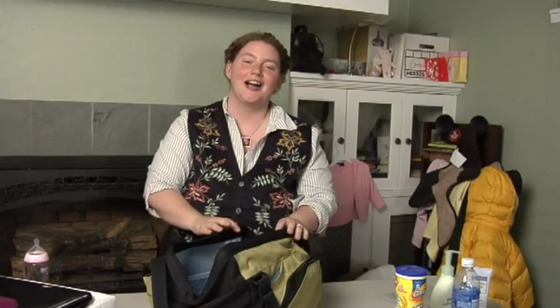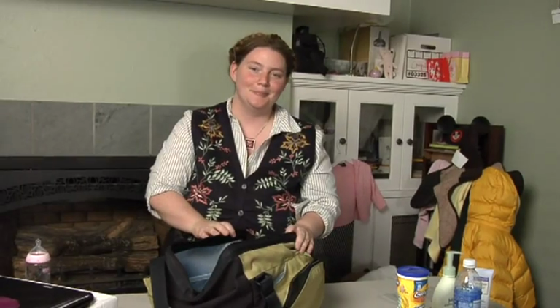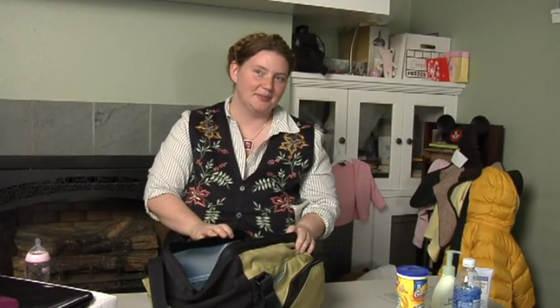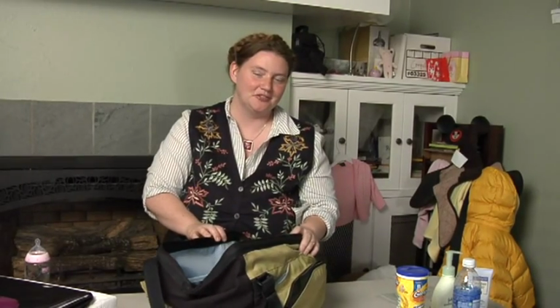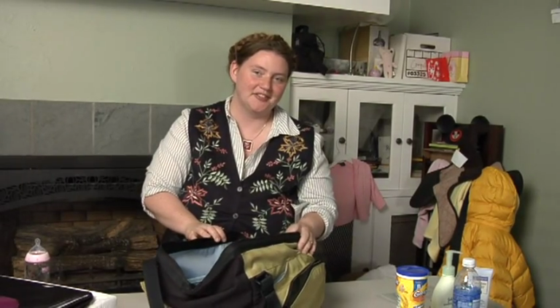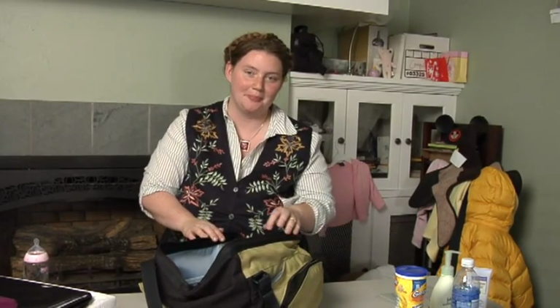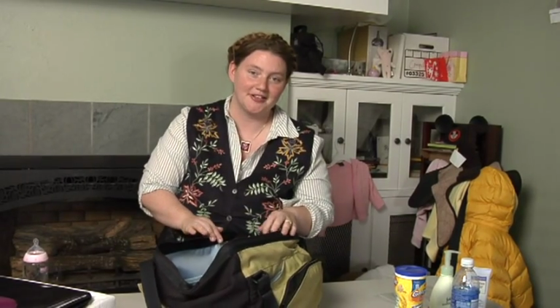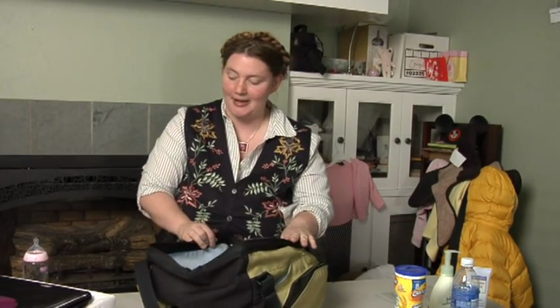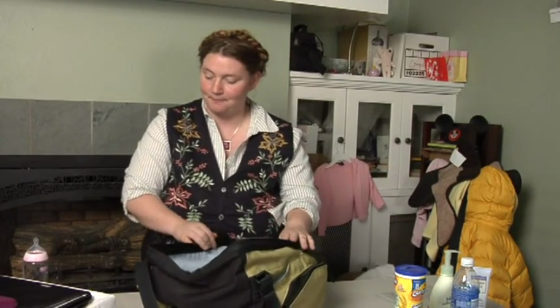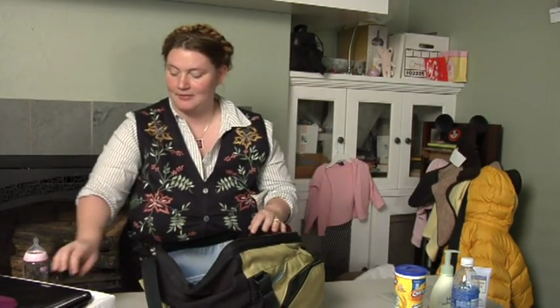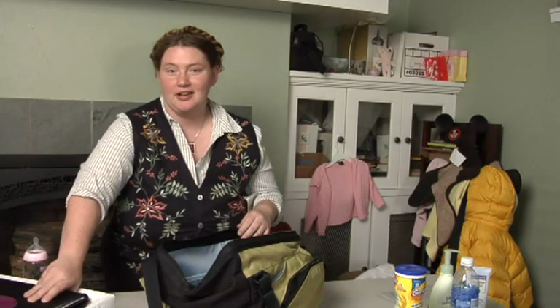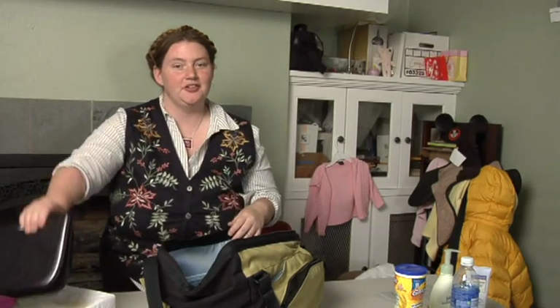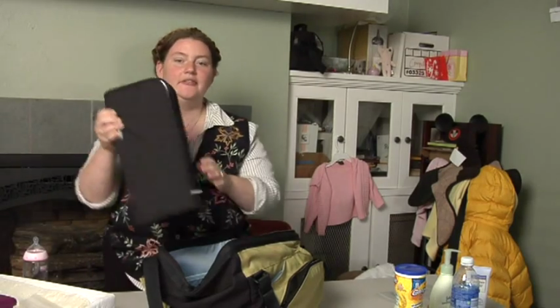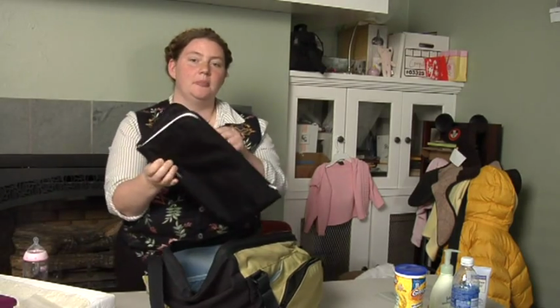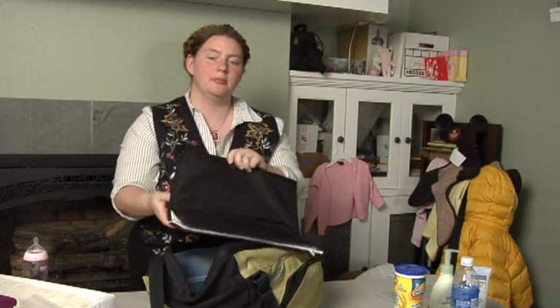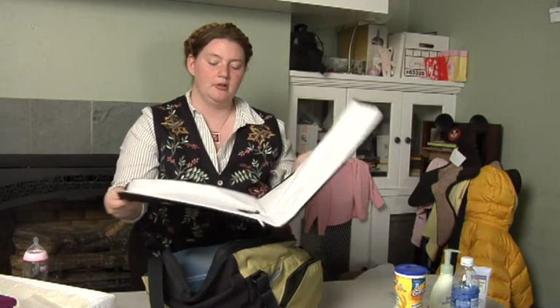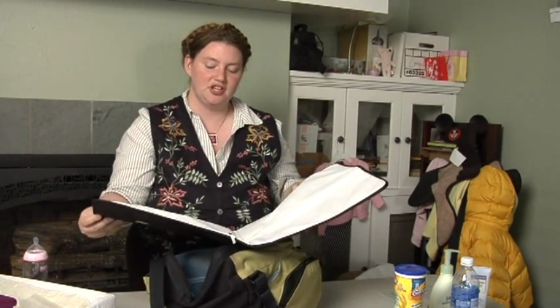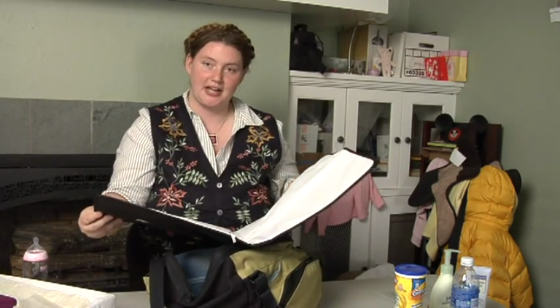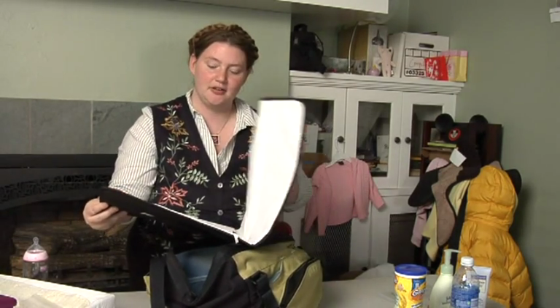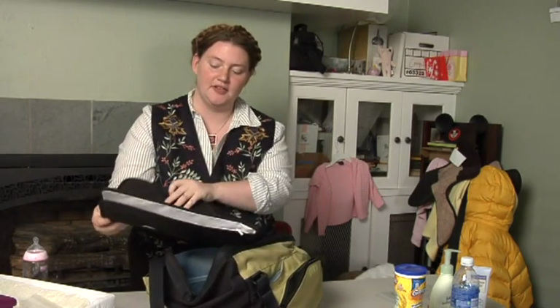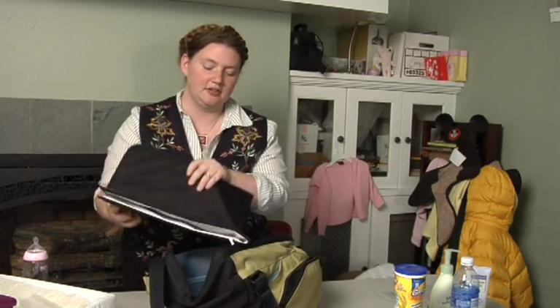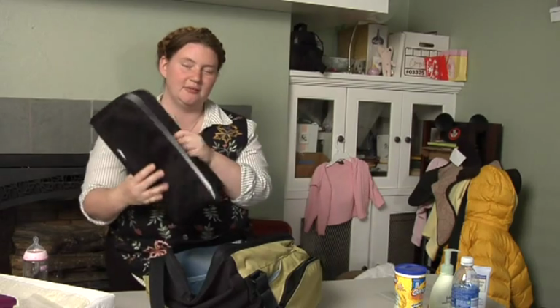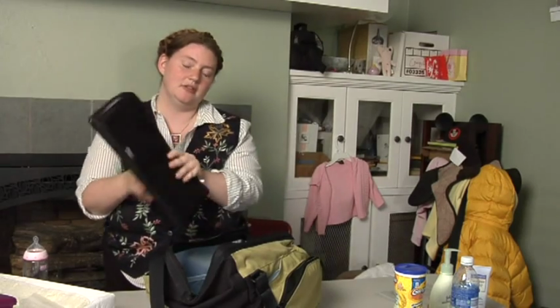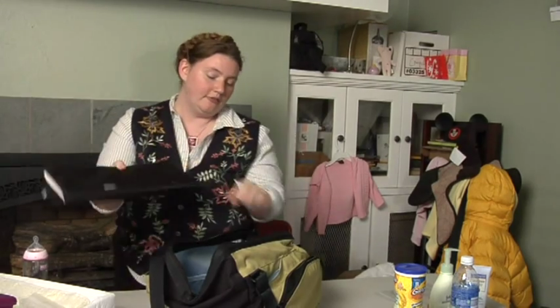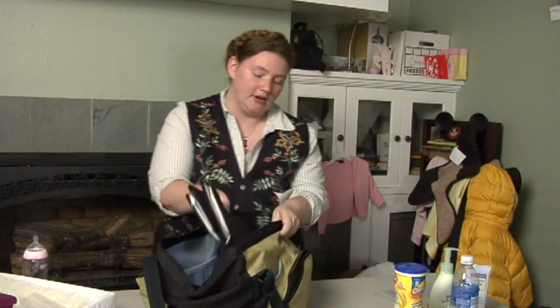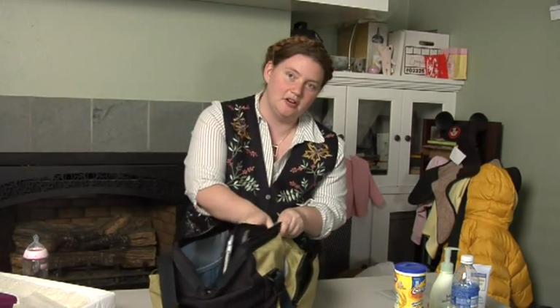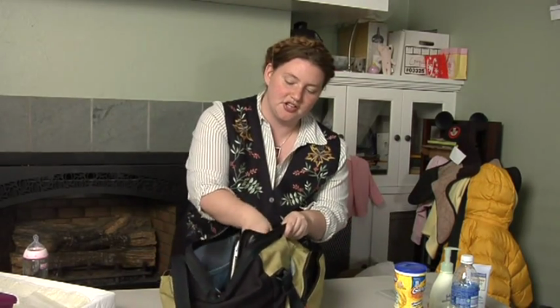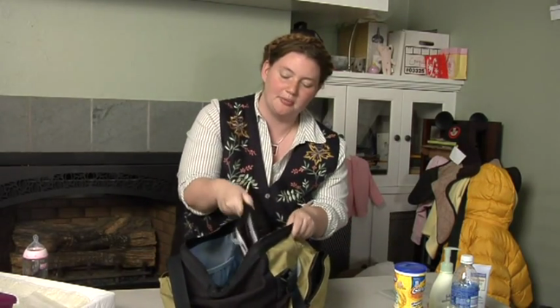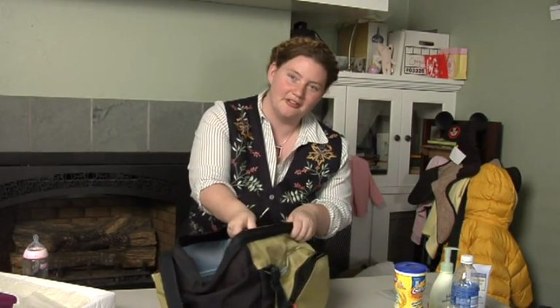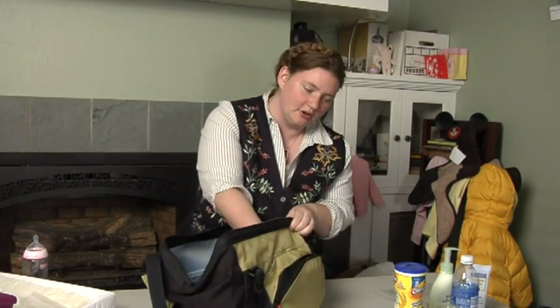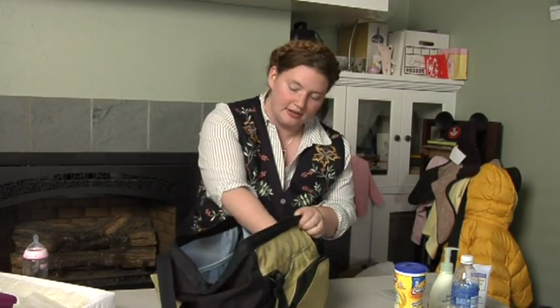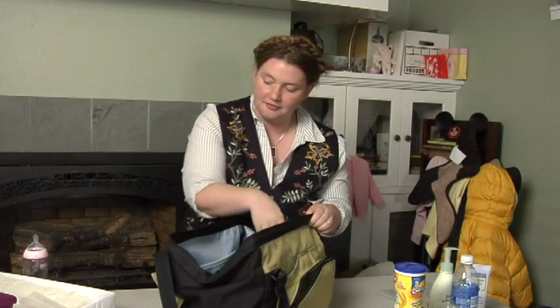Hi, my name is Wendy St. George and this is how to pack a diaper bag. It's good to have a portable changing pad like this that you can take with you for using on changing tables or on the floor if you have to.